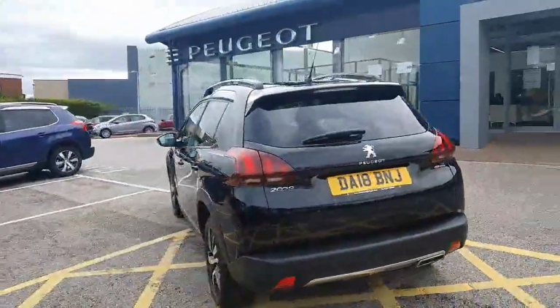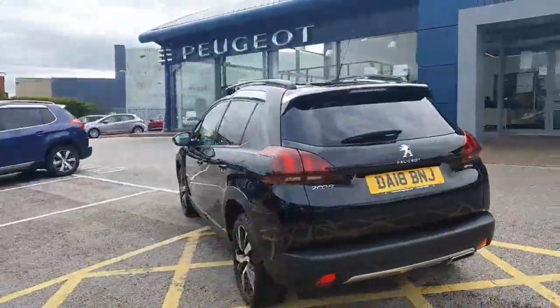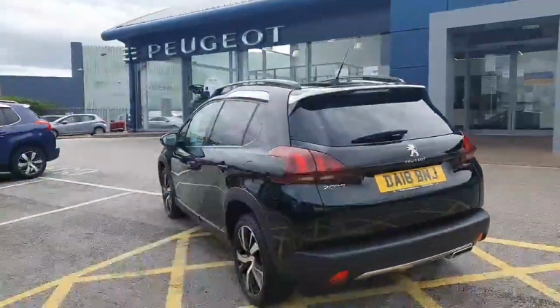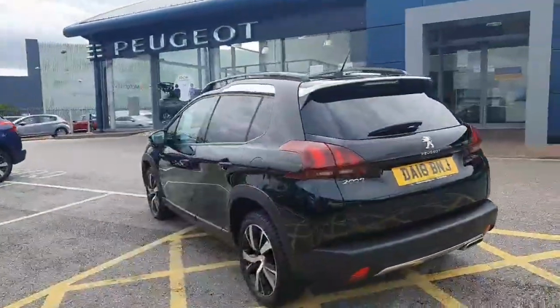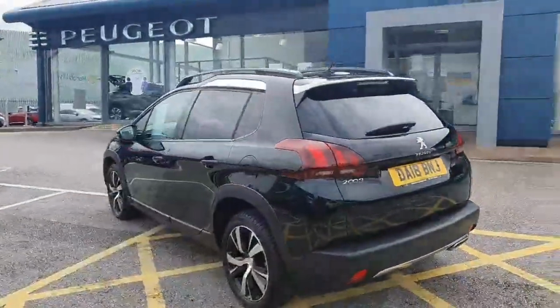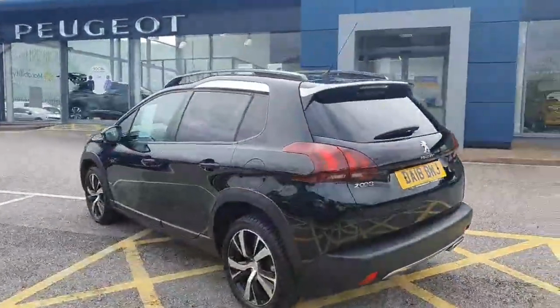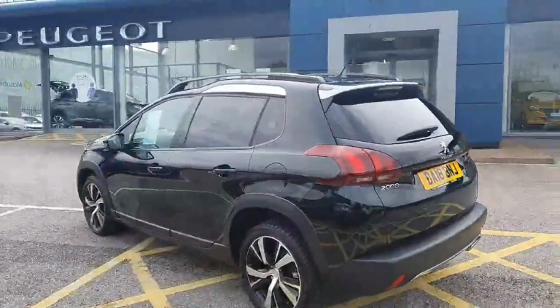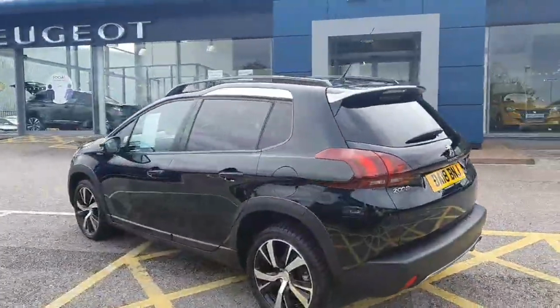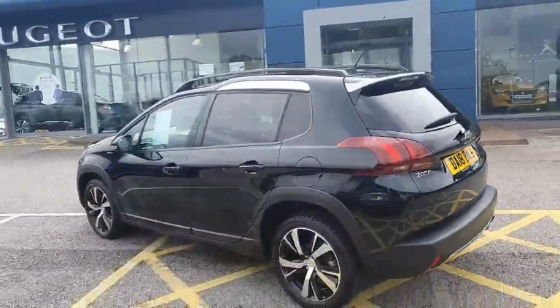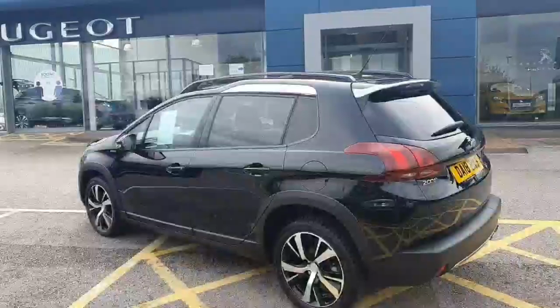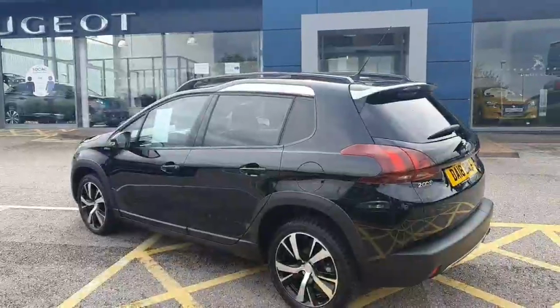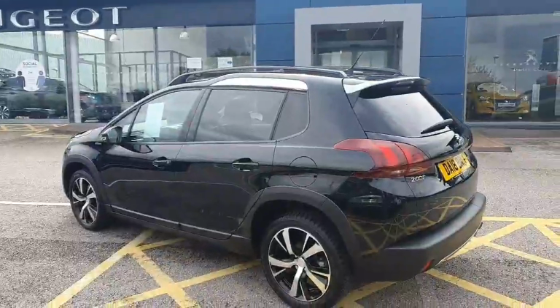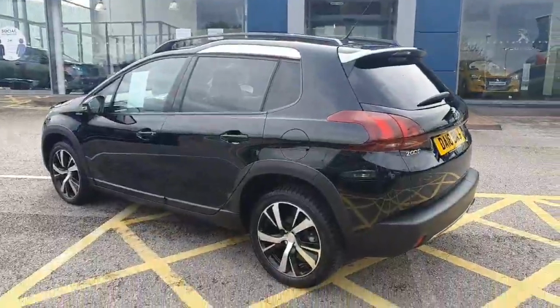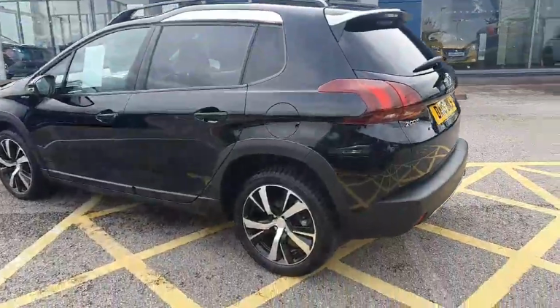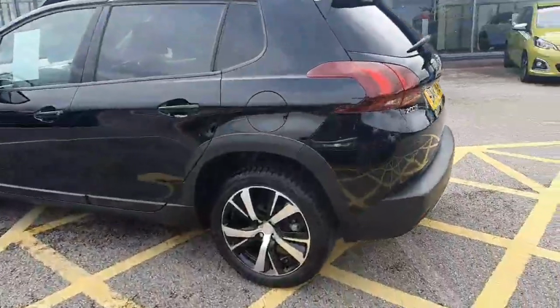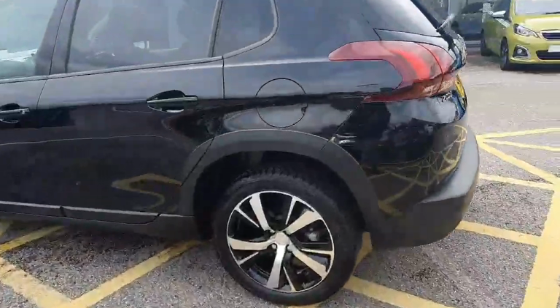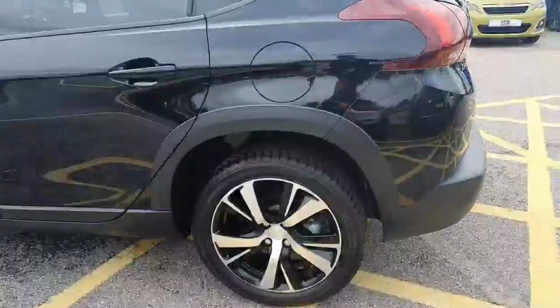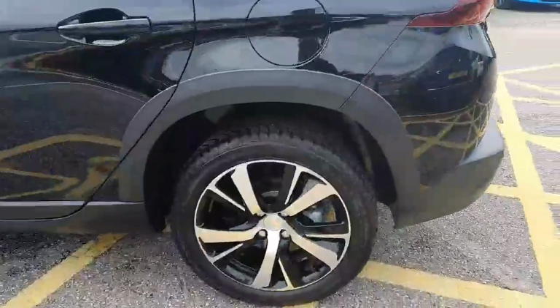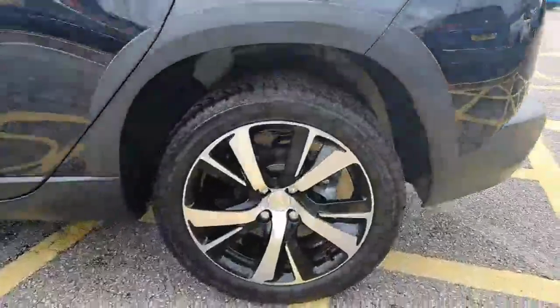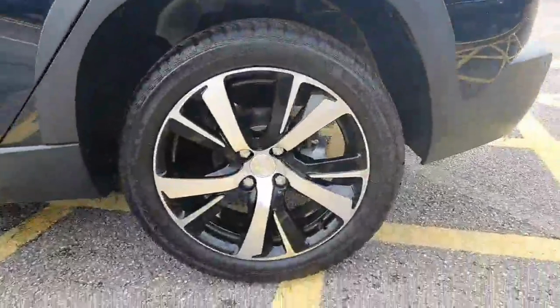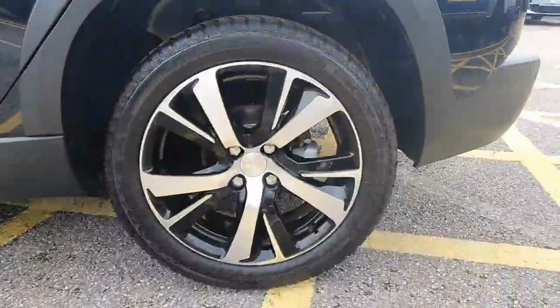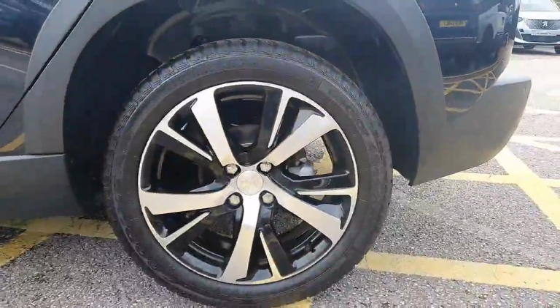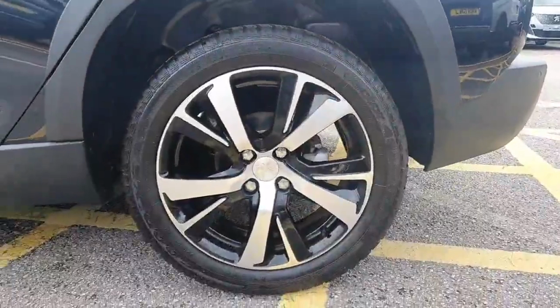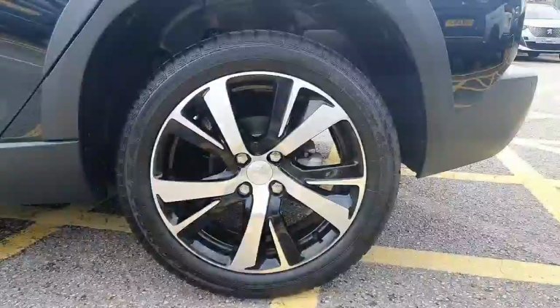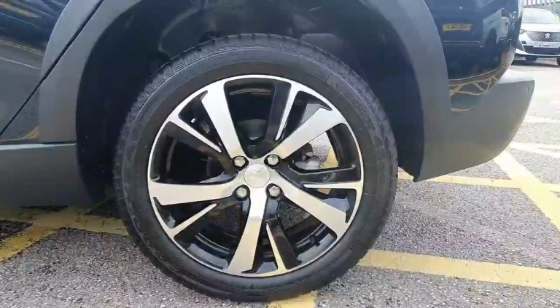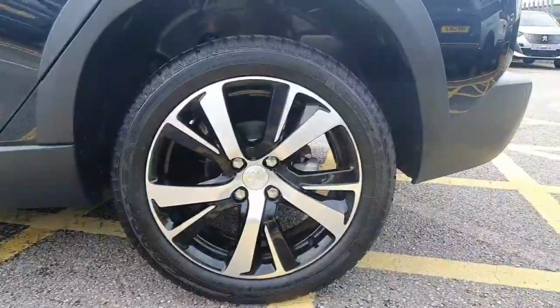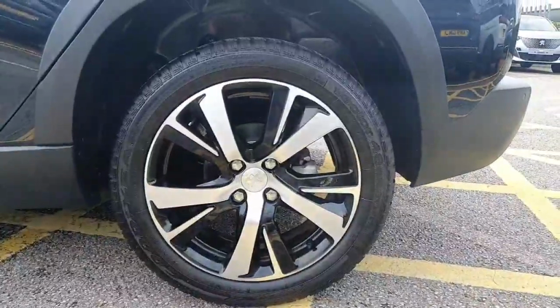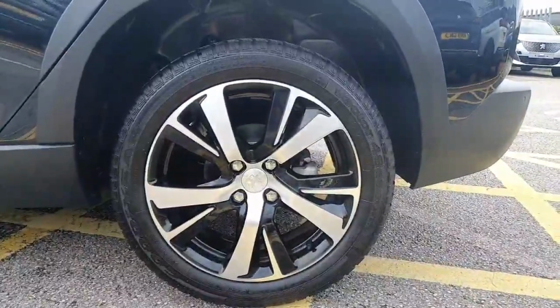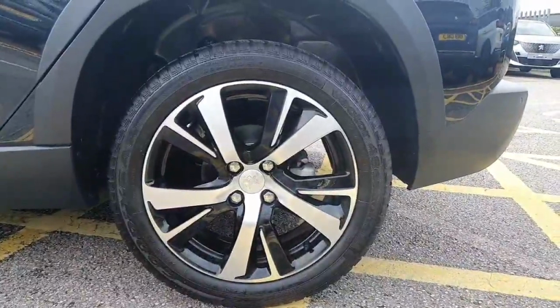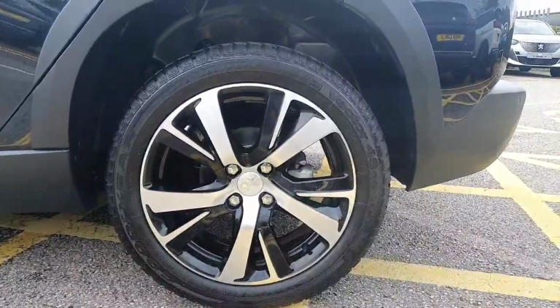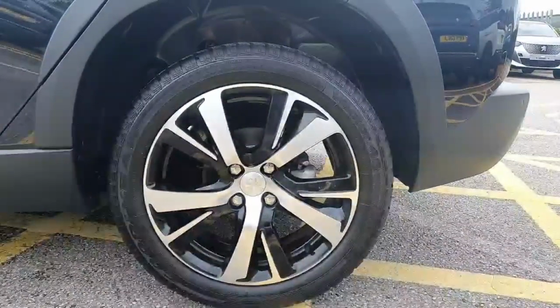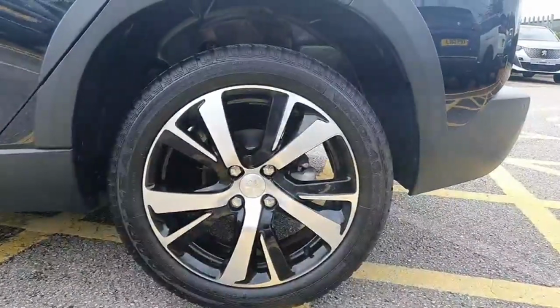With the GT Line, they come with a black pack so there's no chrome. As you can see with the roof rails, they are painted black. You also get these diamond cut finished wheels which are 17 inch, and again painted black on the inserts, which really do look the part.